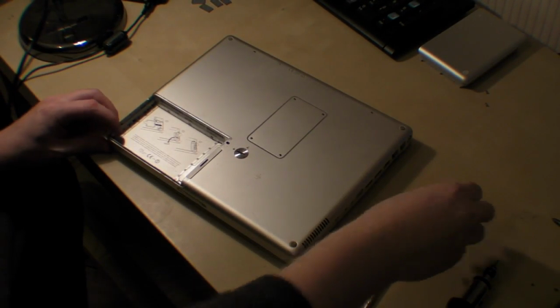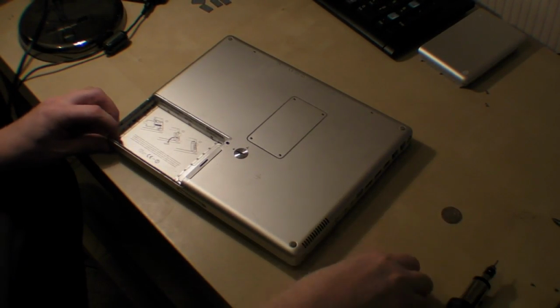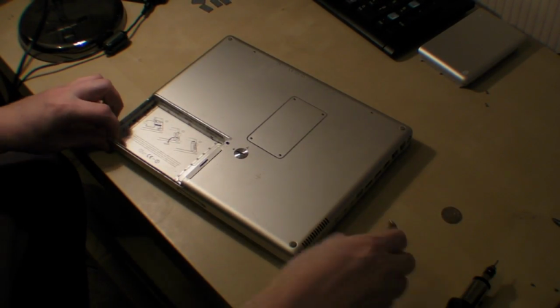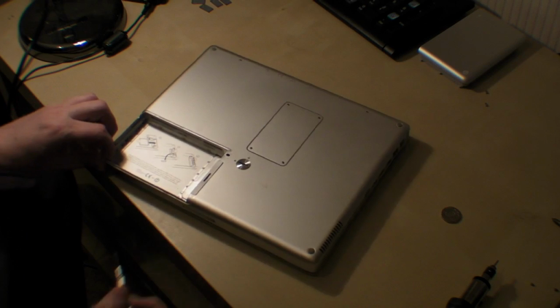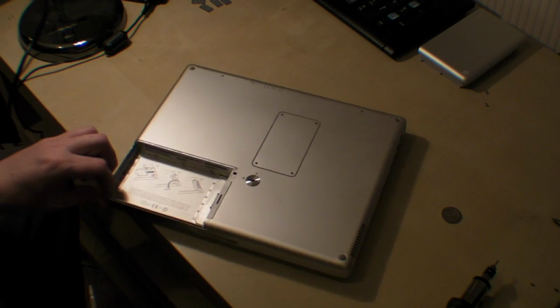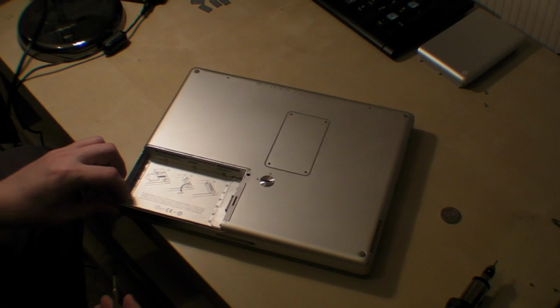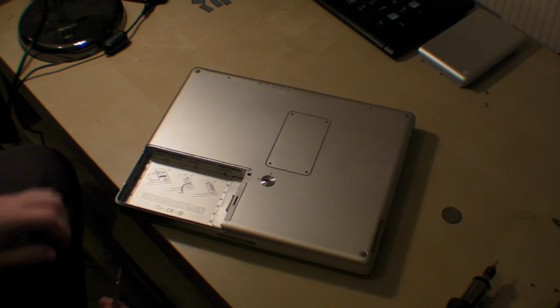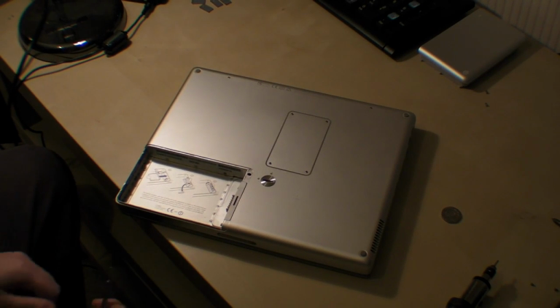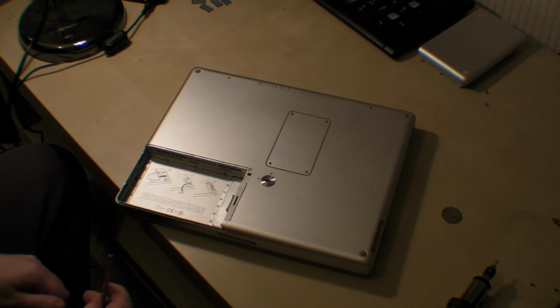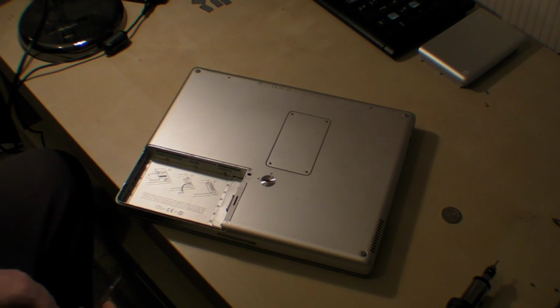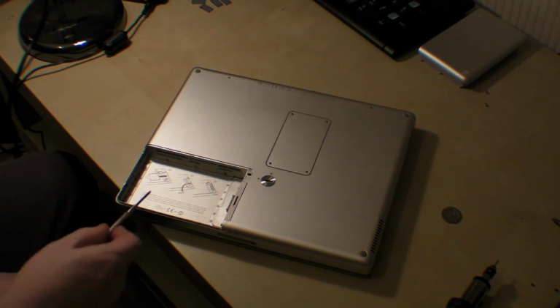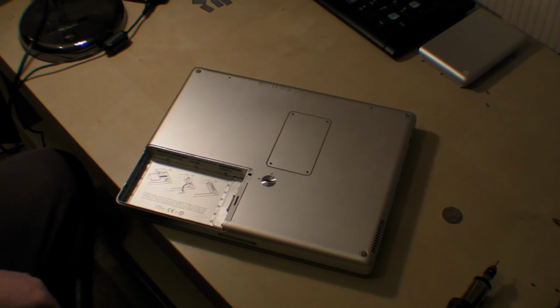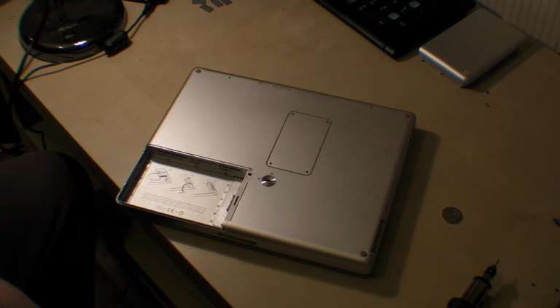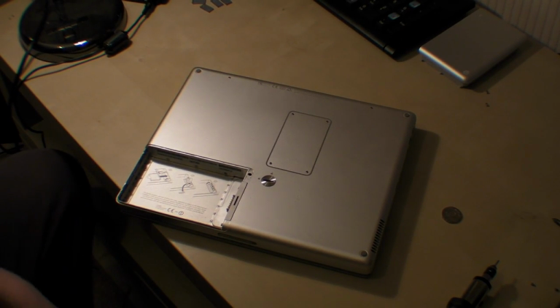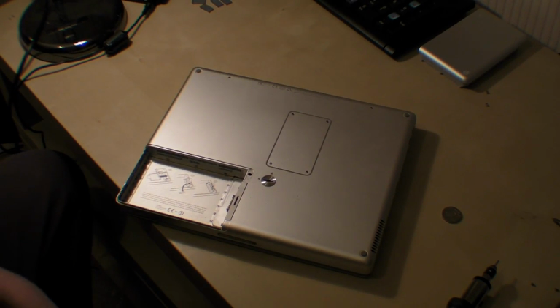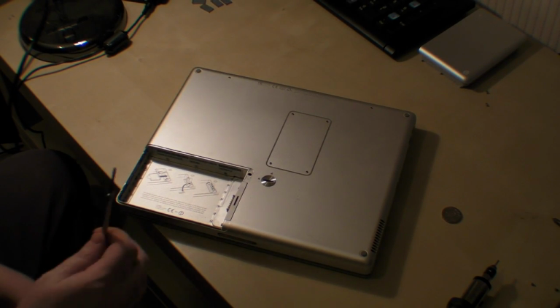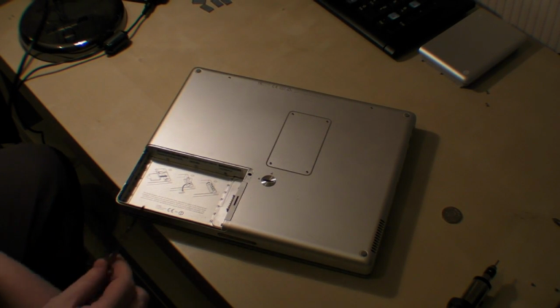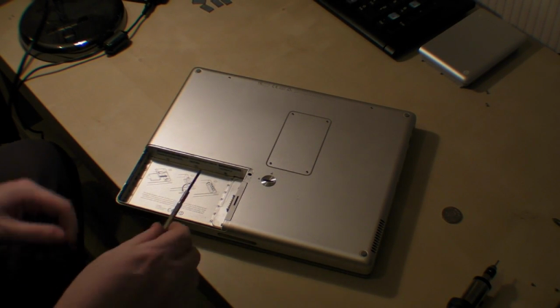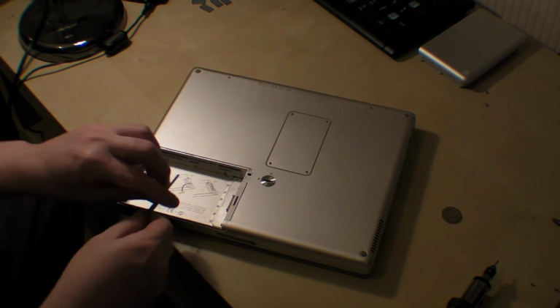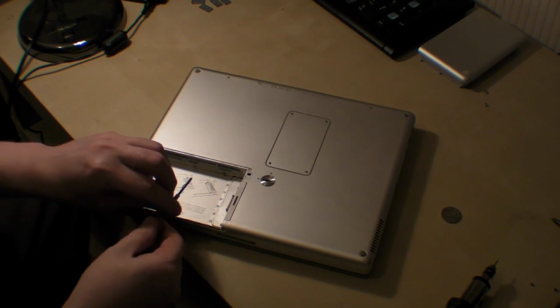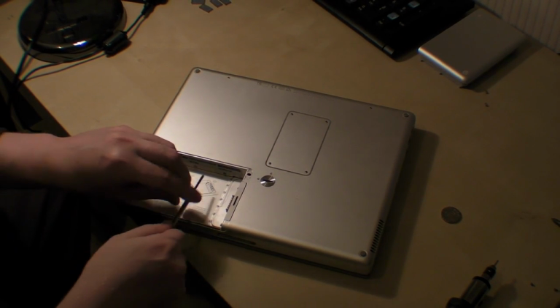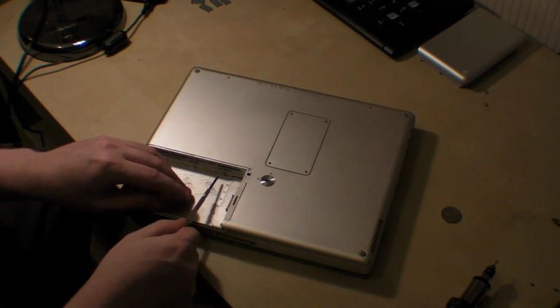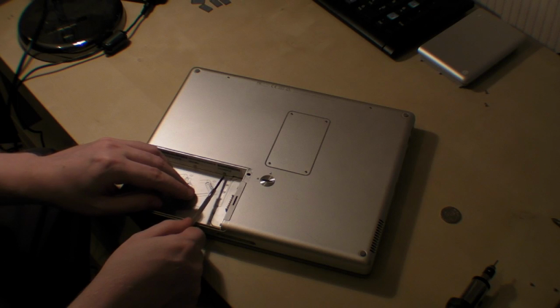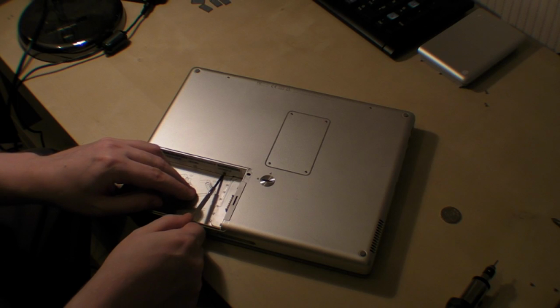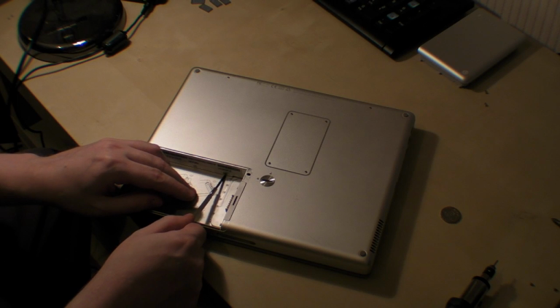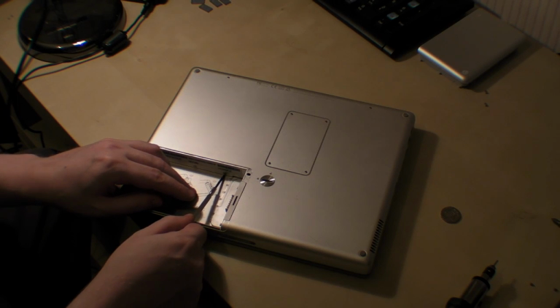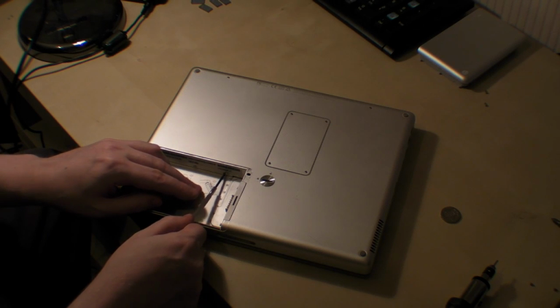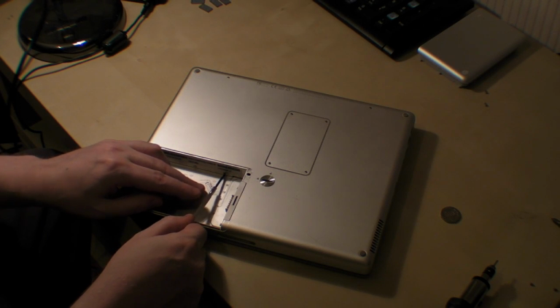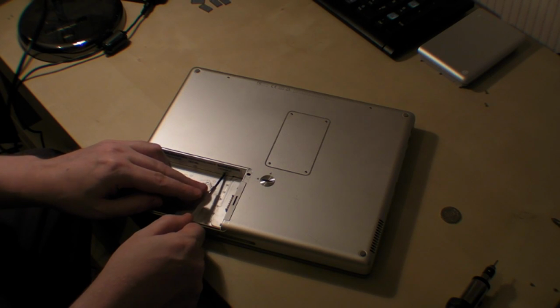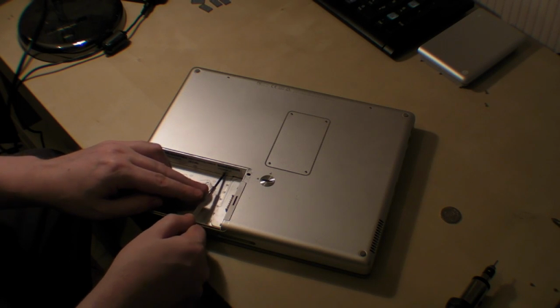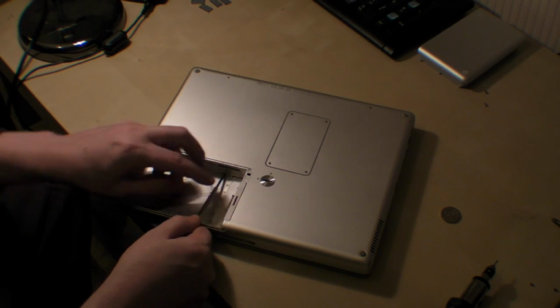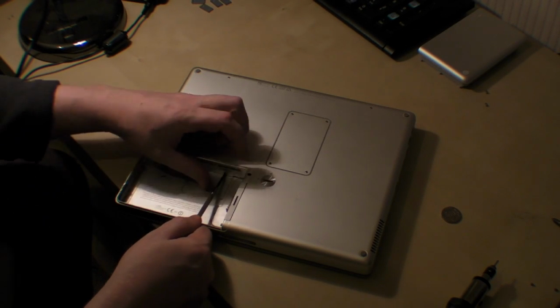What we need to do next is unscrew the three screws in the battery compartment. So to do that, we just unscrew them.